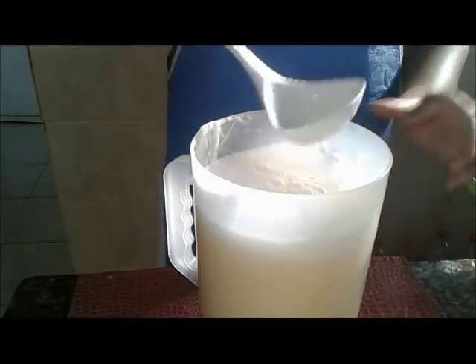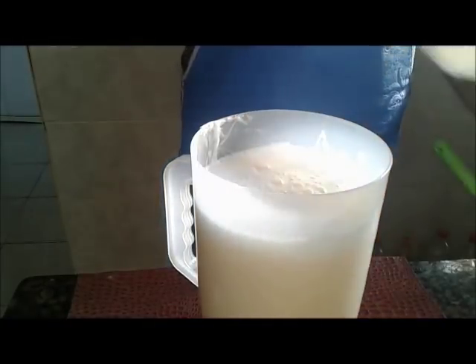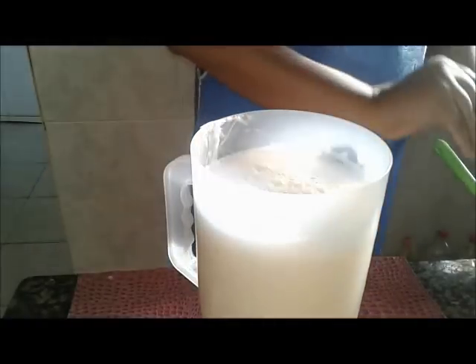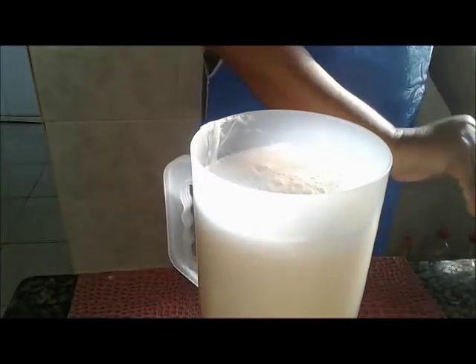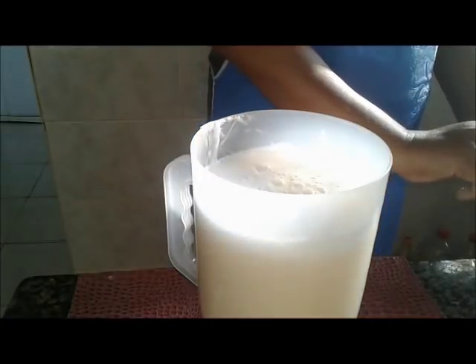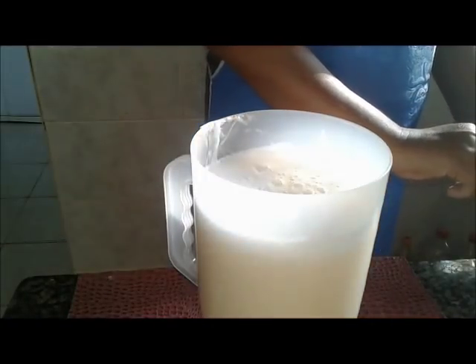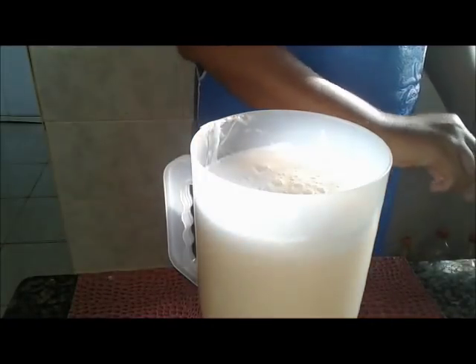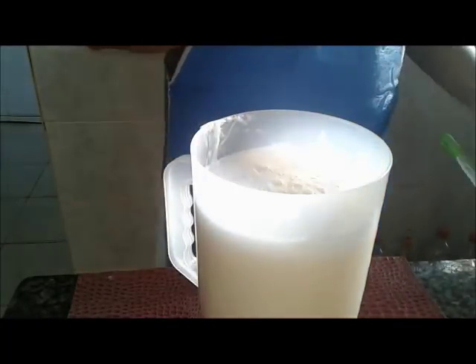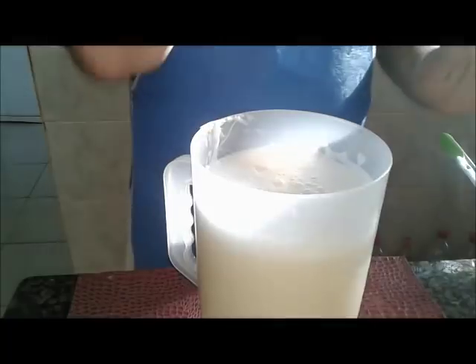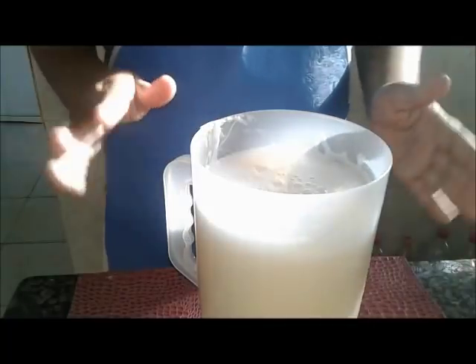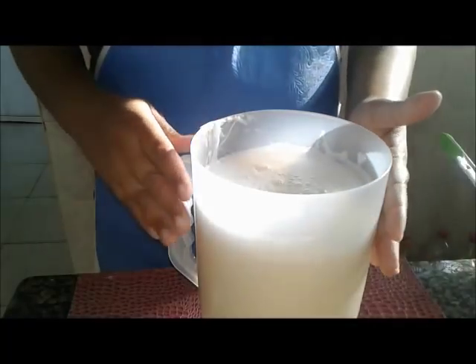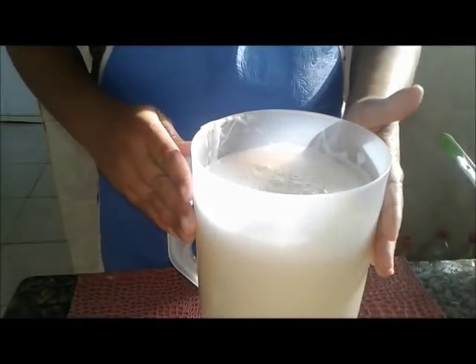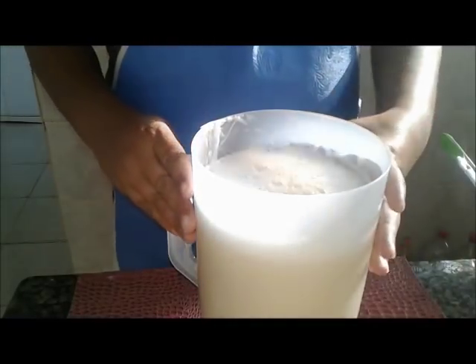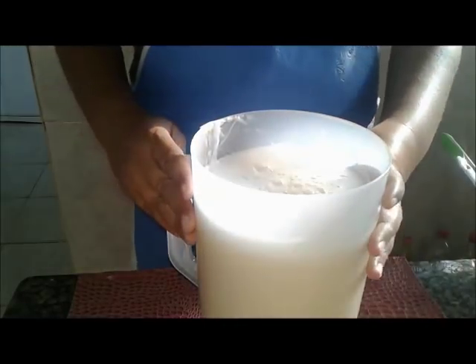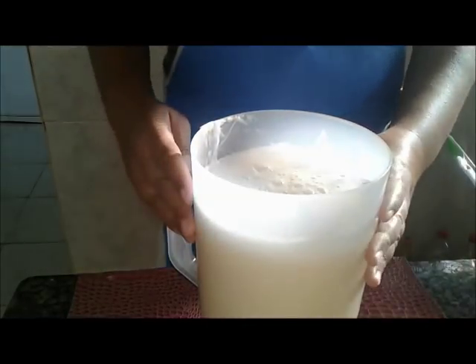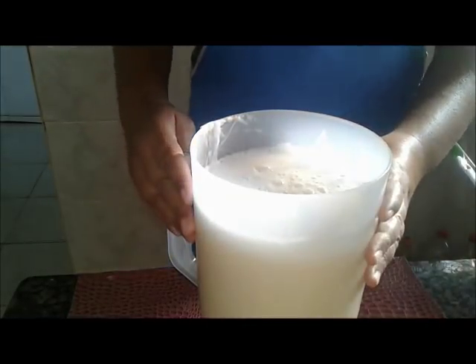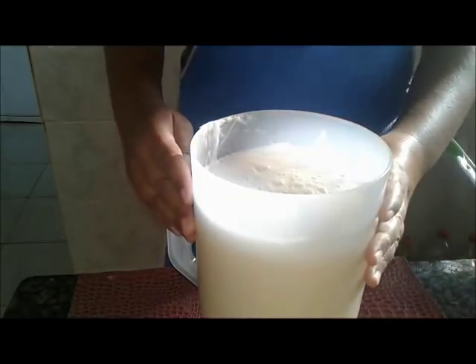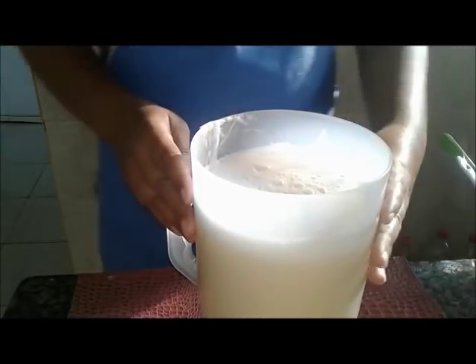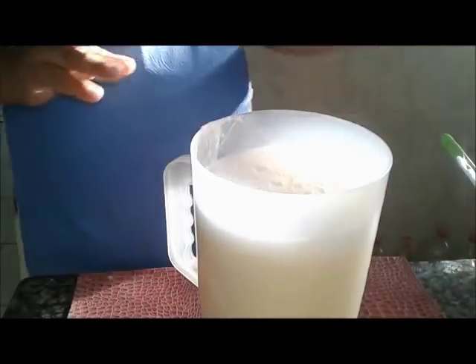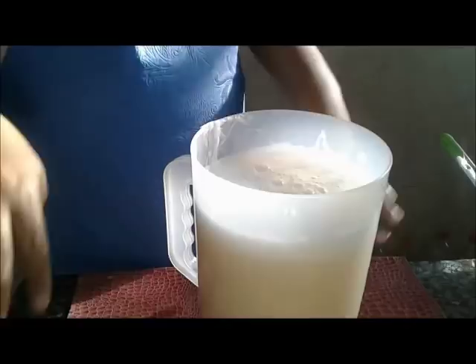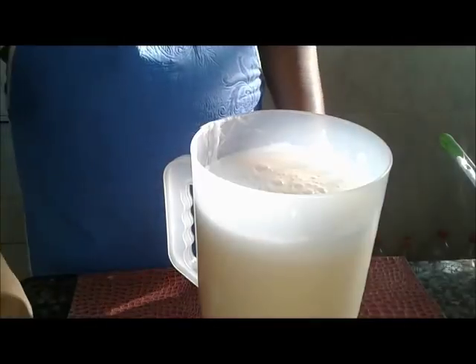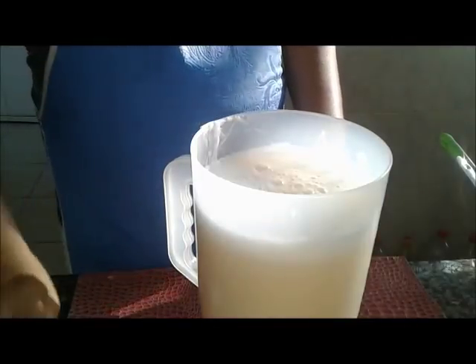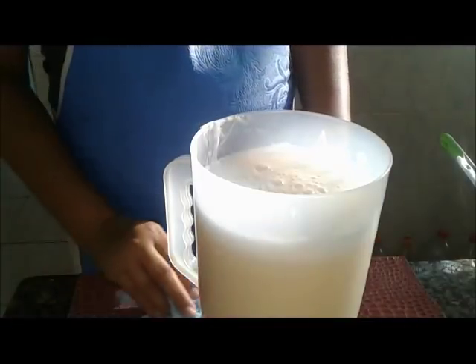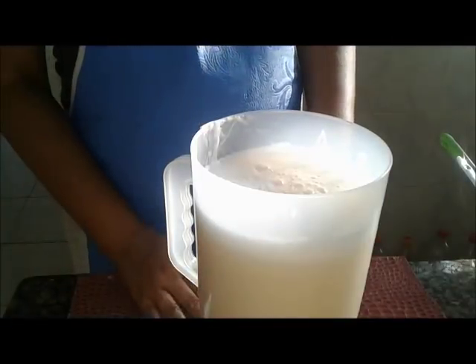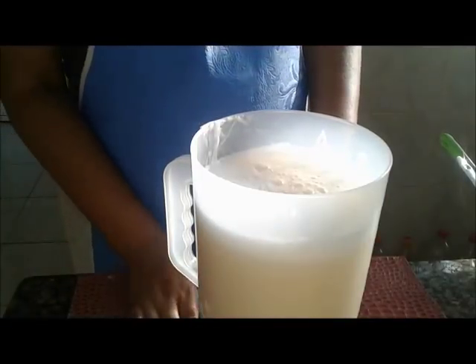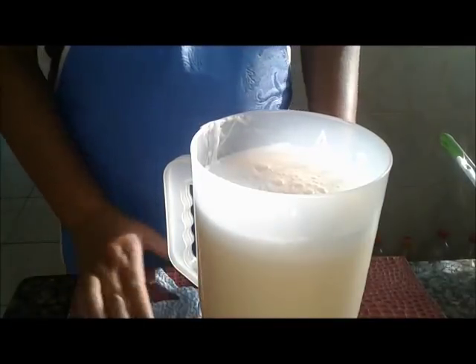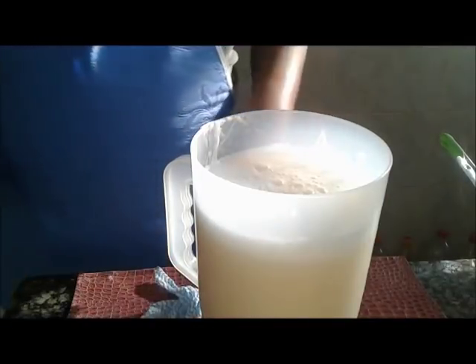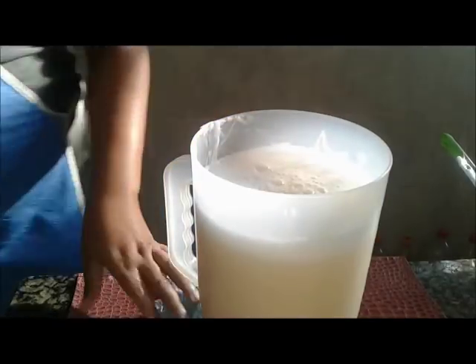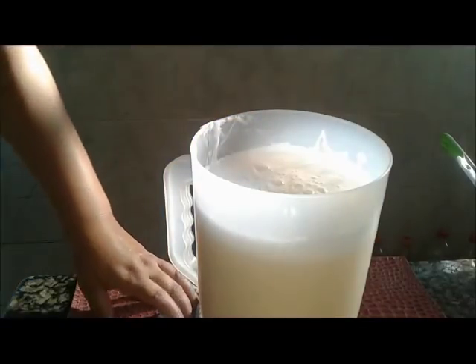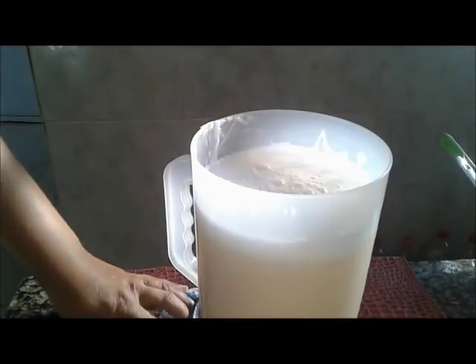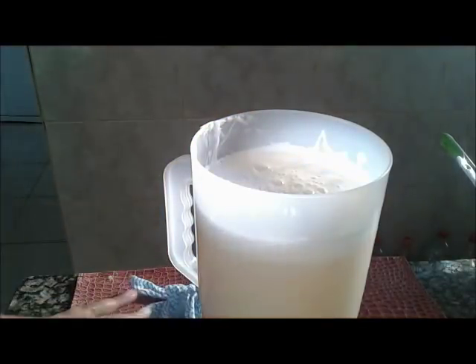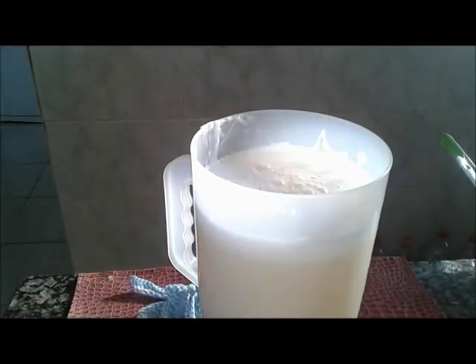Esse aqui é o nosso sabão de coco caseiro, simples, conforme me pediram na receita. Vamos aguardar, então, e voltamos já.